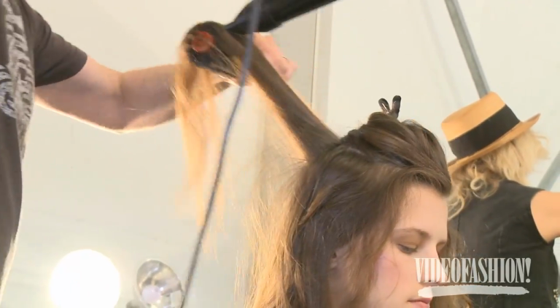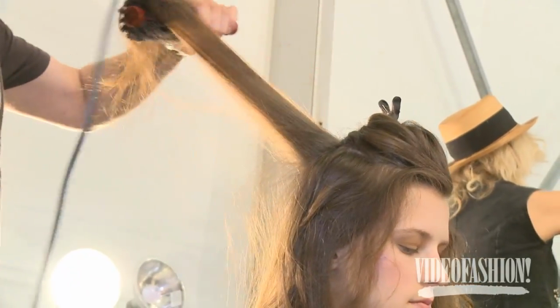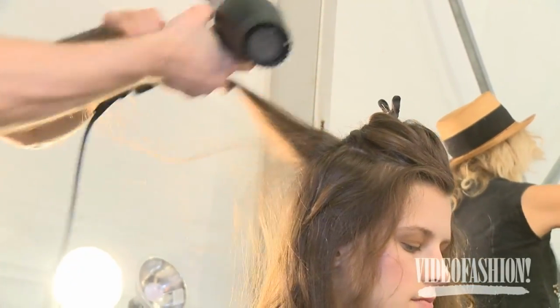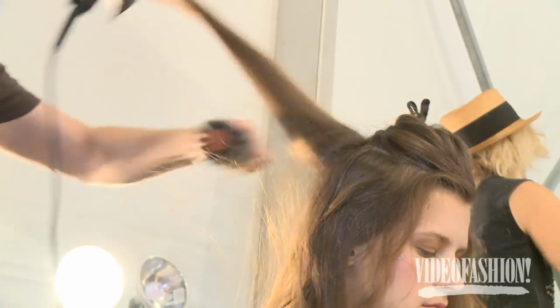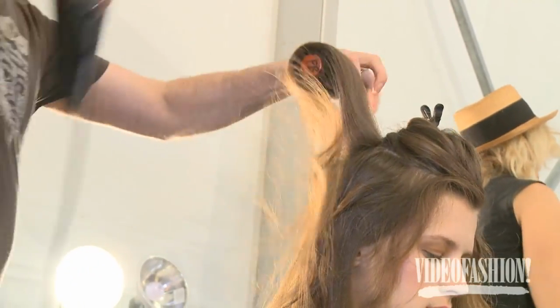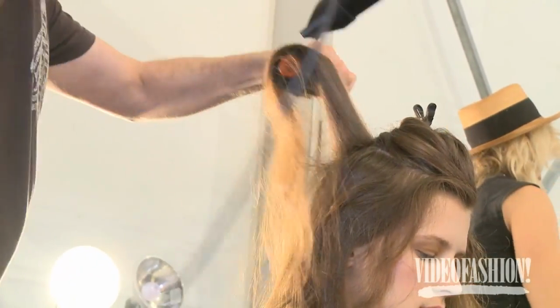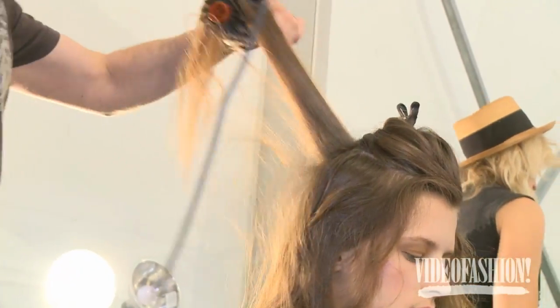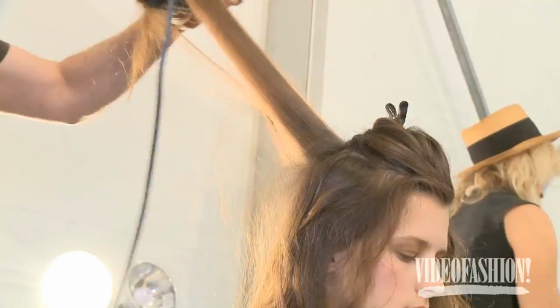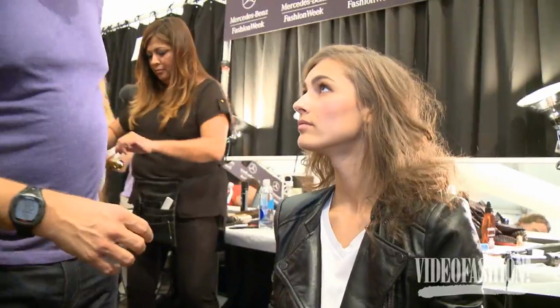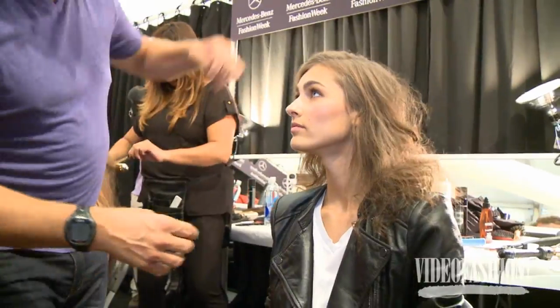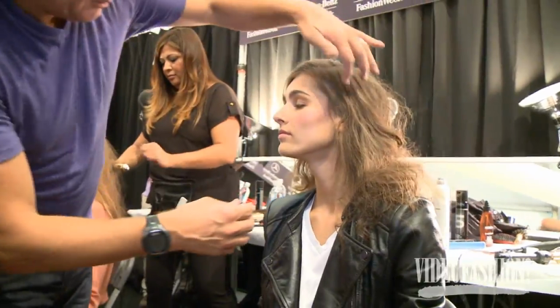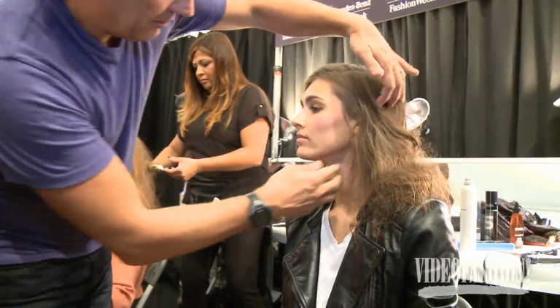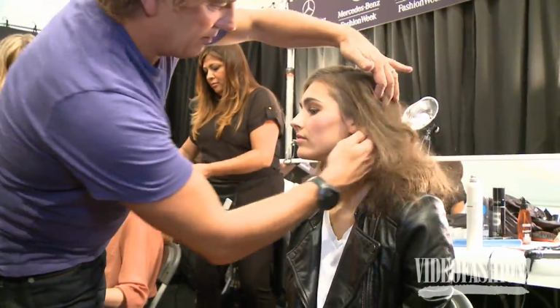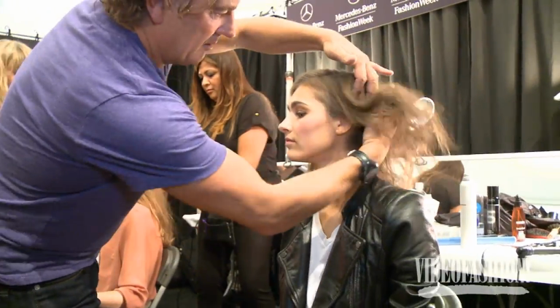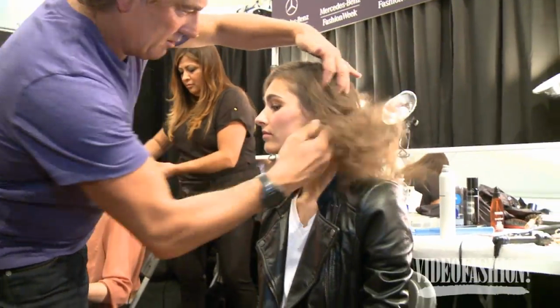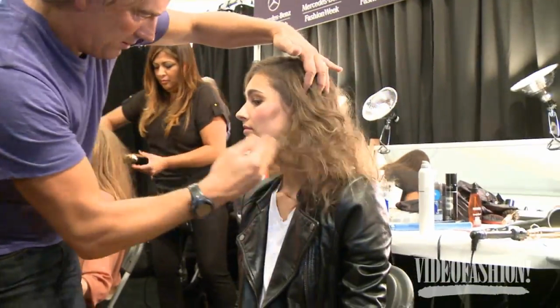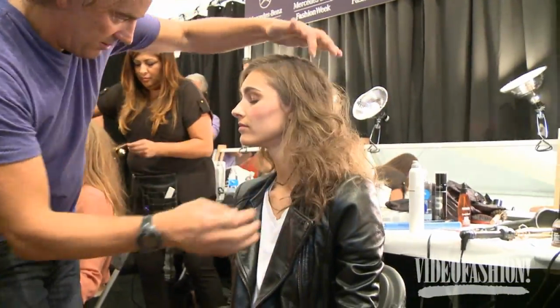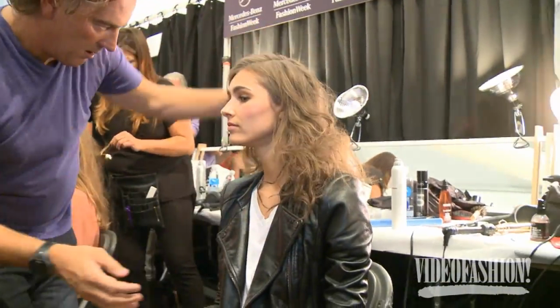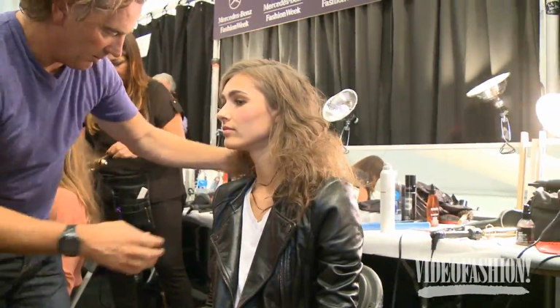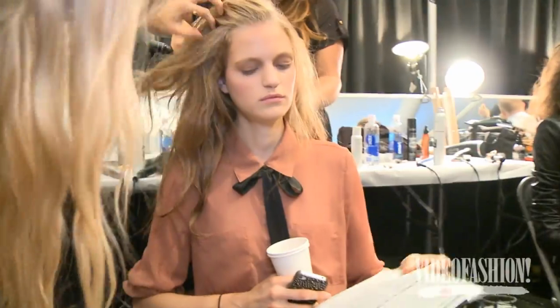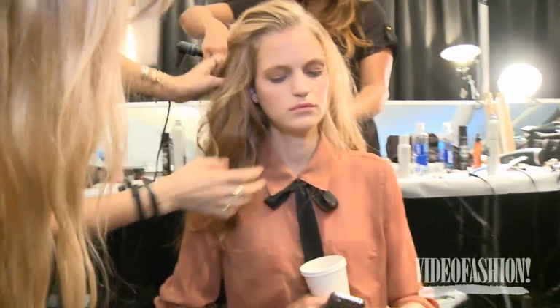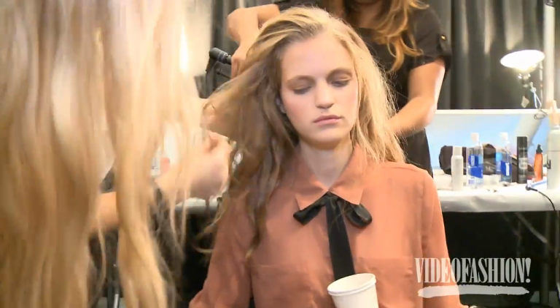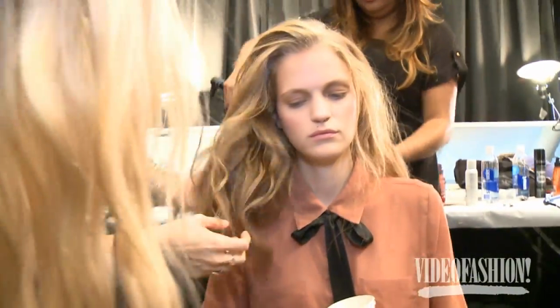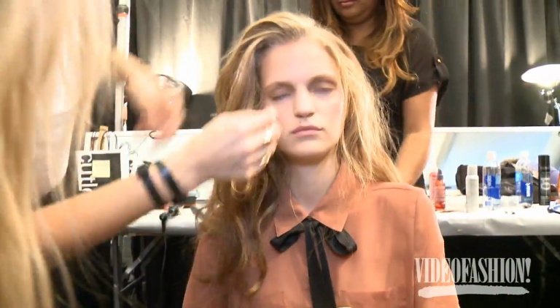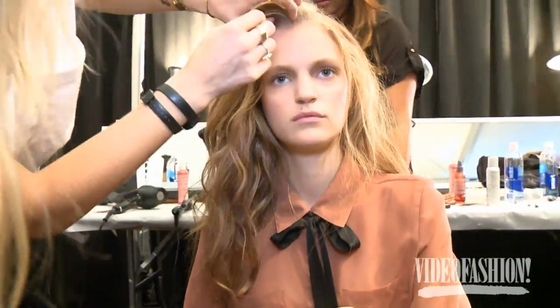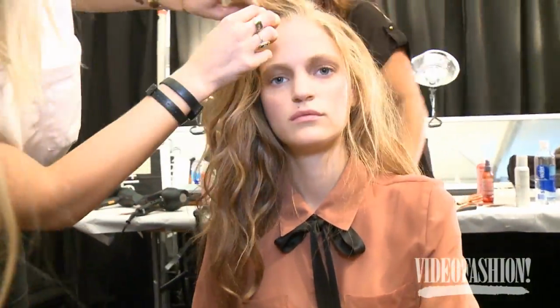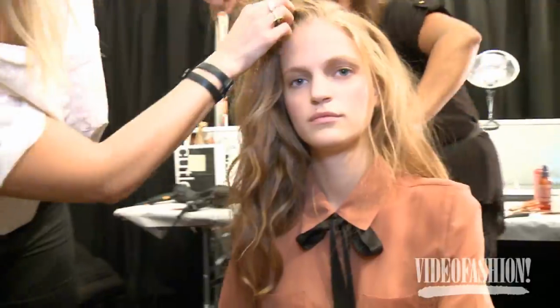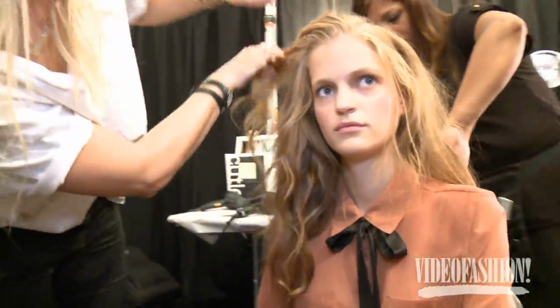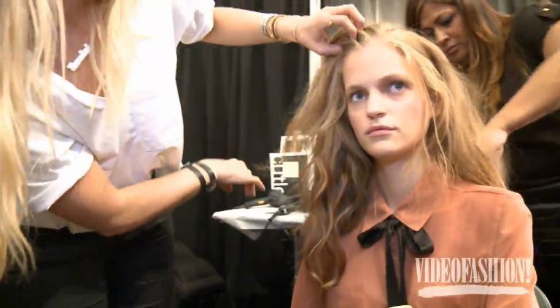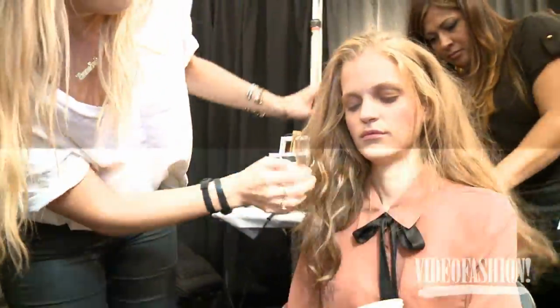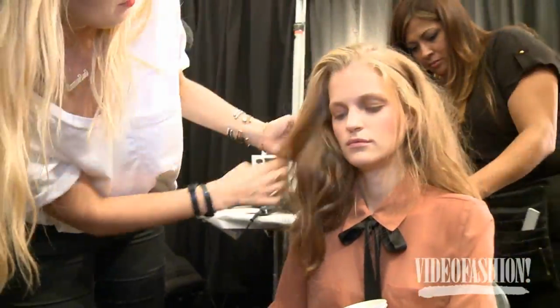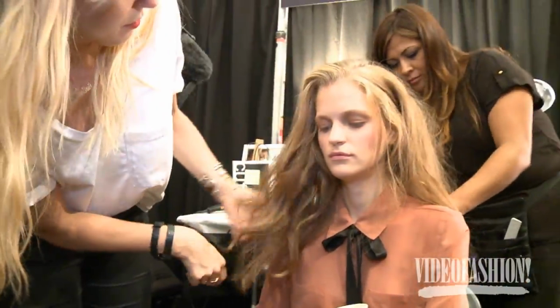It's got that Hollywood feel, but we want it to look young, like a girl would do herself at home. At the end of the day, you really just want the clothes to shine and the hair should just be in the background.